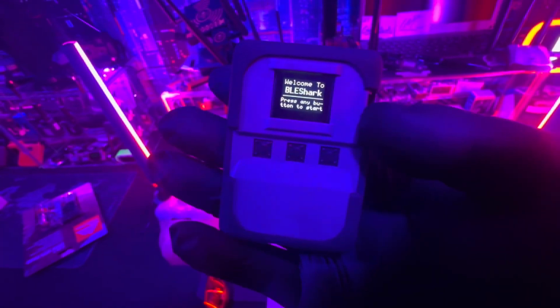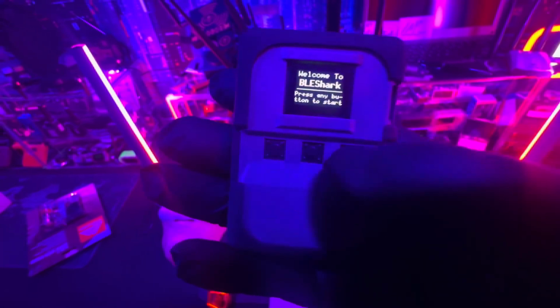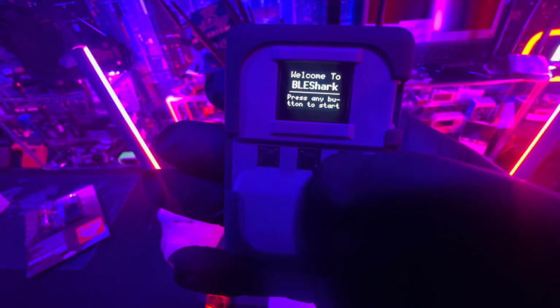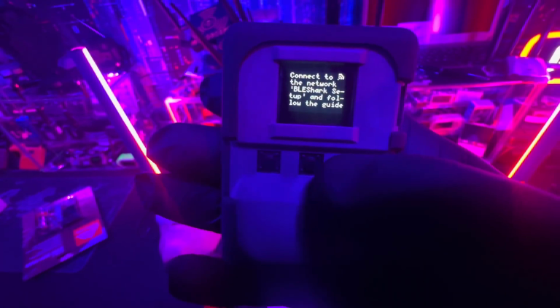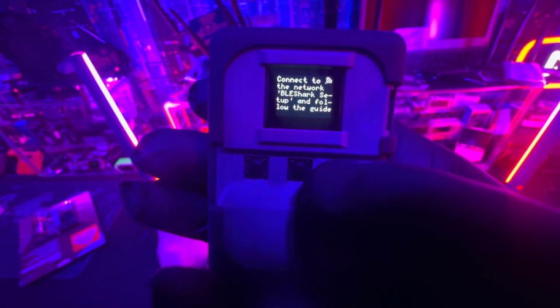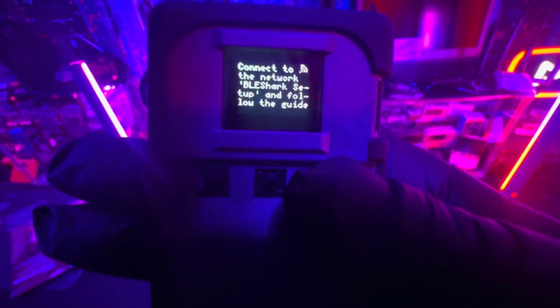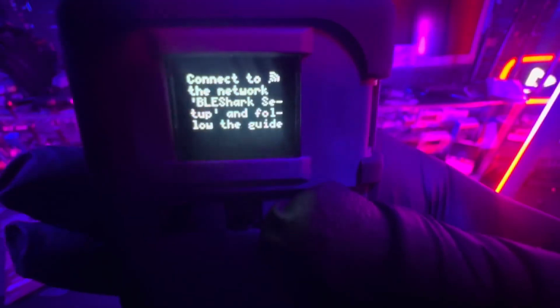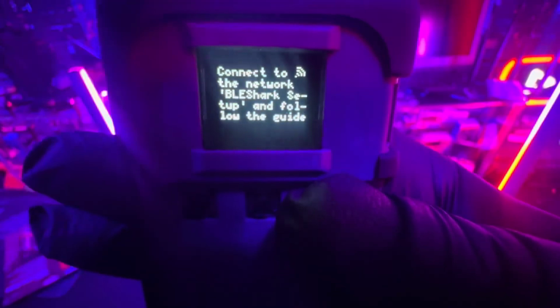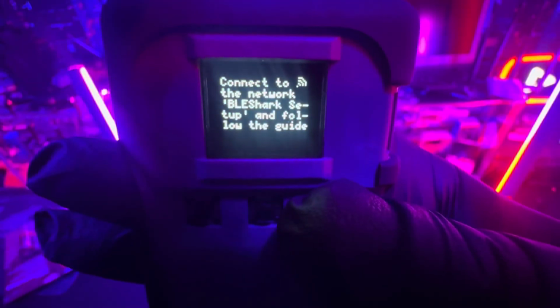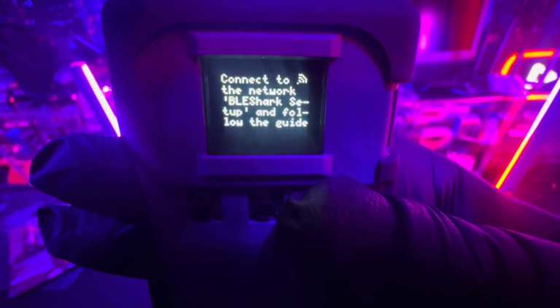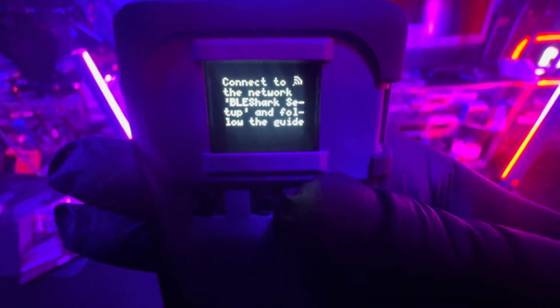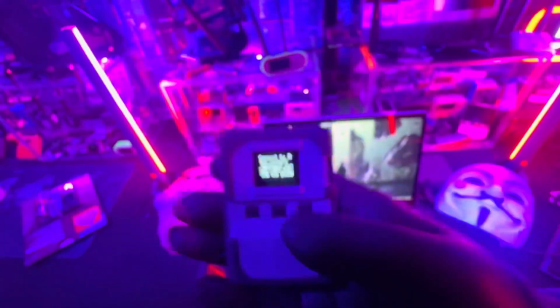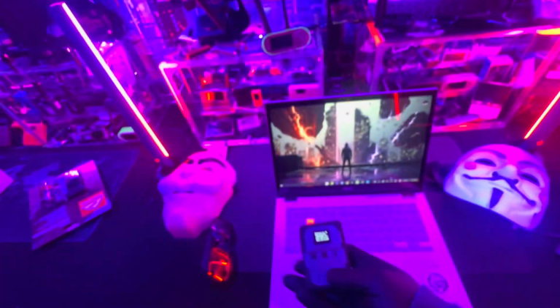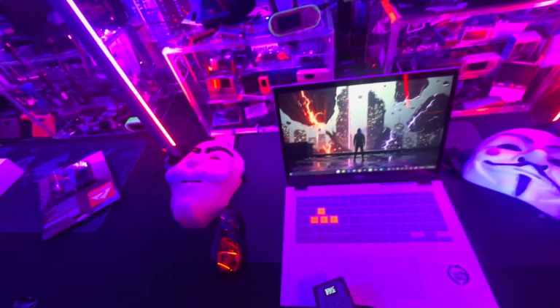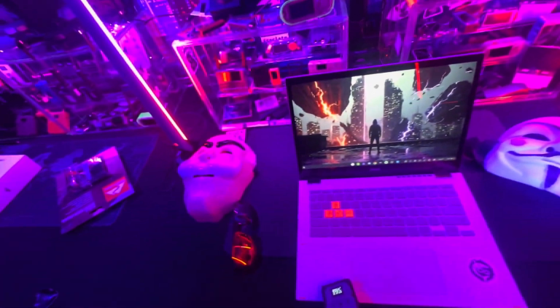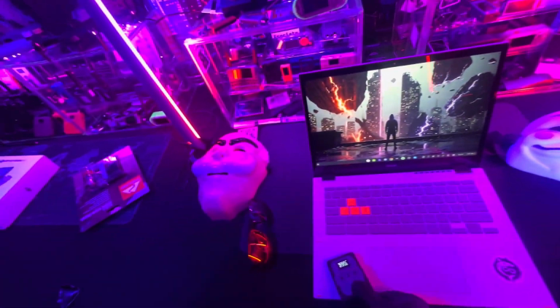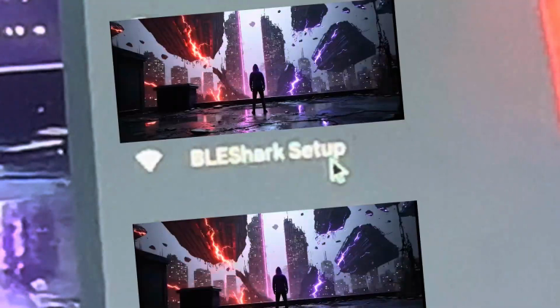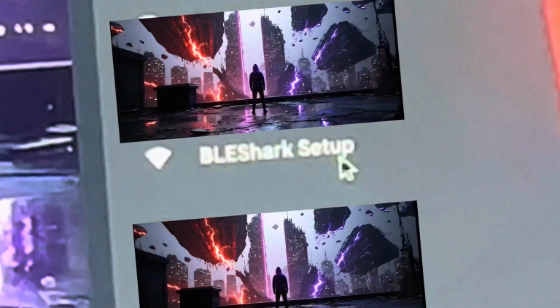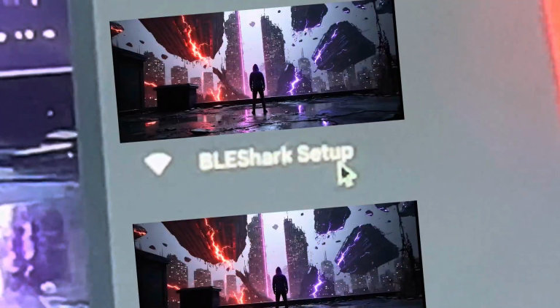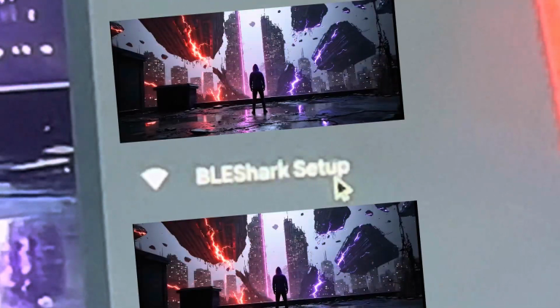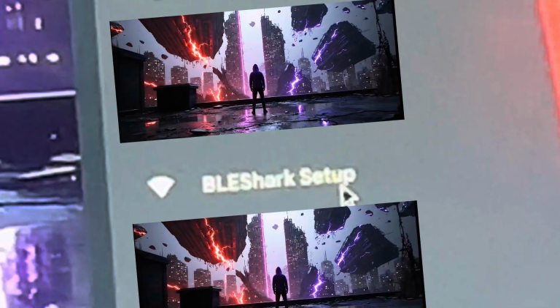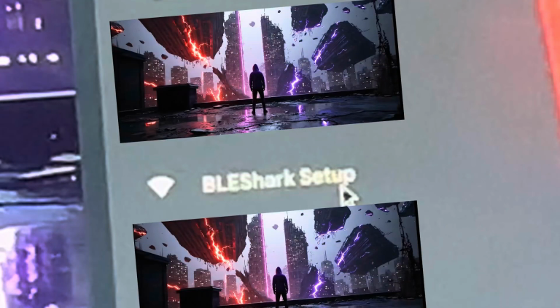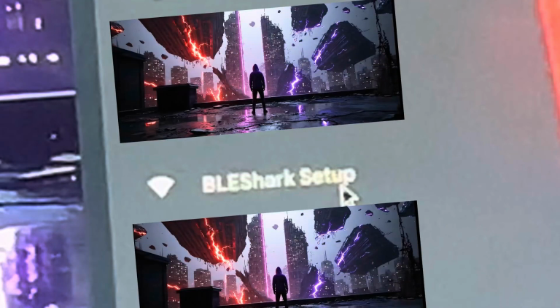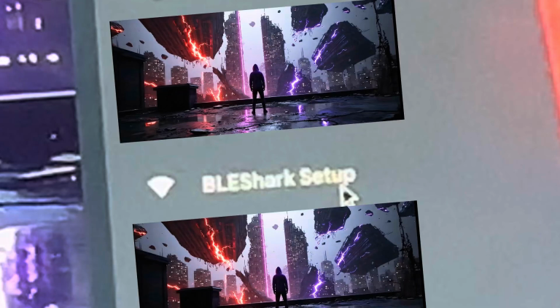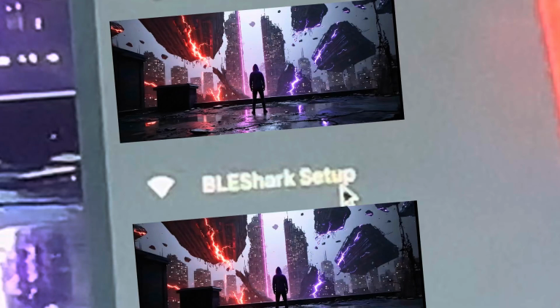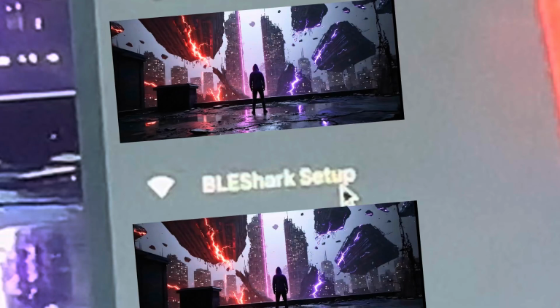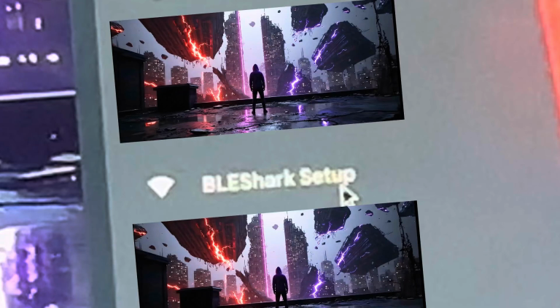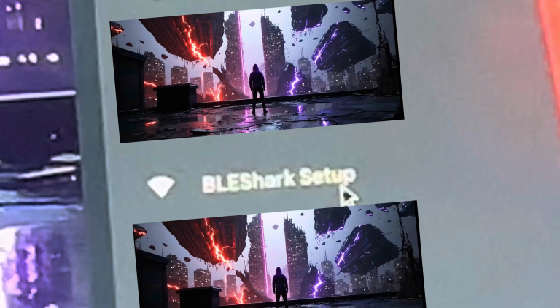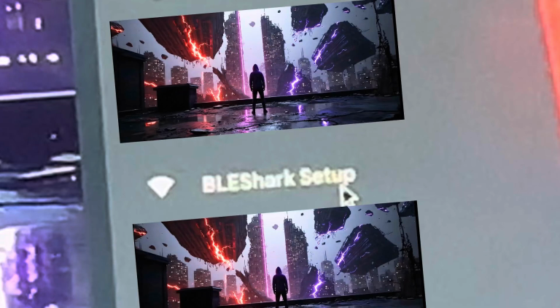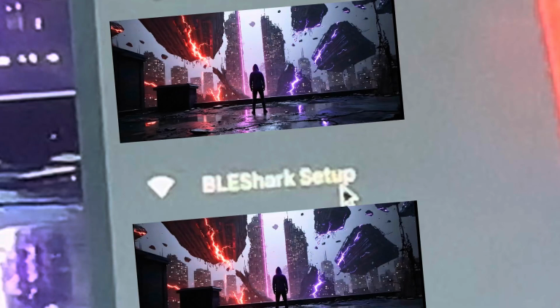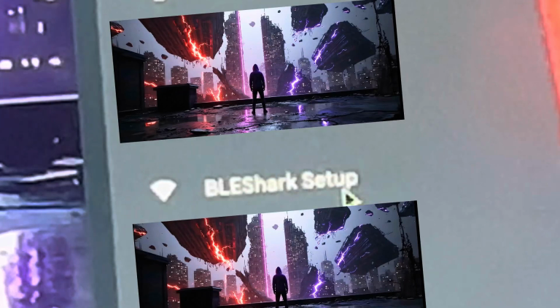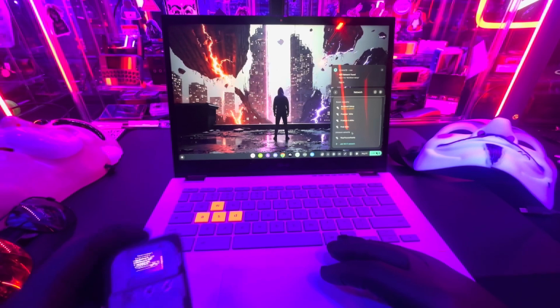The first thing you're going to see is this welcome screen, which is going to ask you to connect to your BLE Shark Nano over a Wi-Fi connection. You're going to be looking for the SSID "BLE Shark Setup" — connect to this.